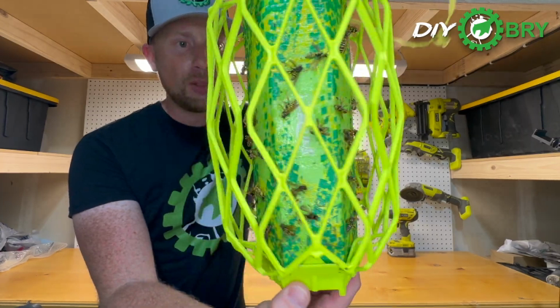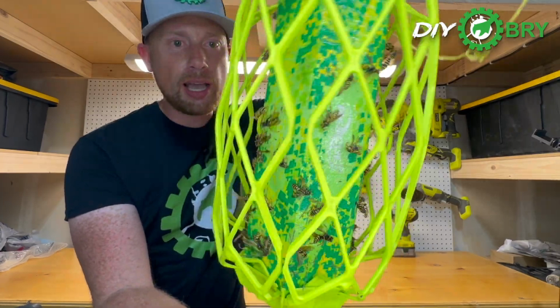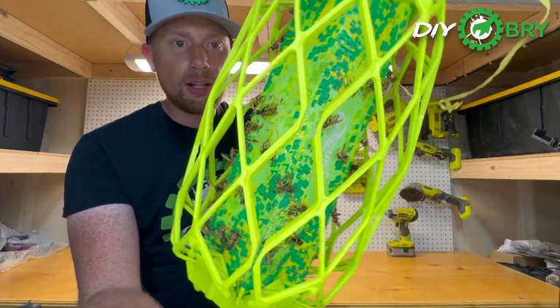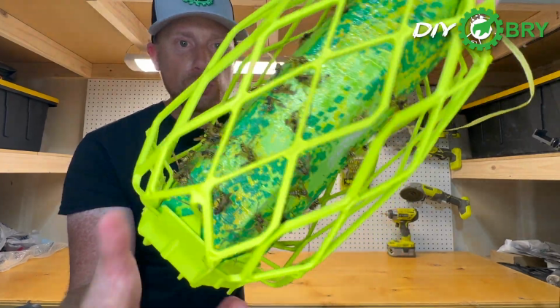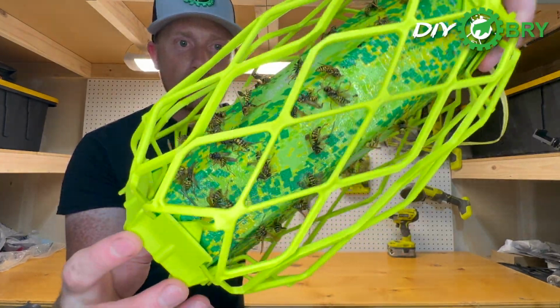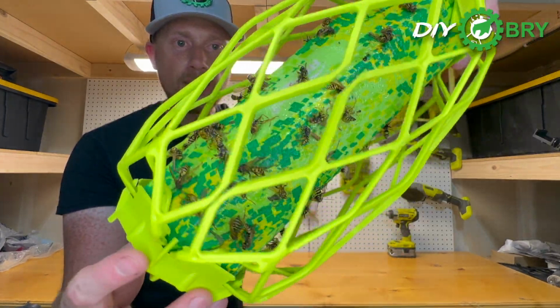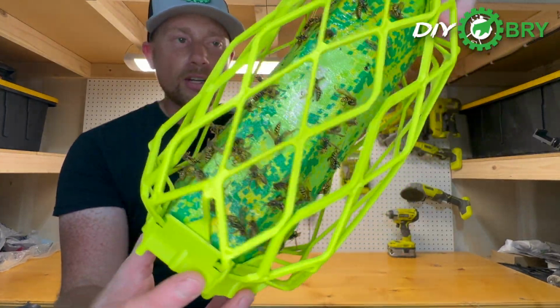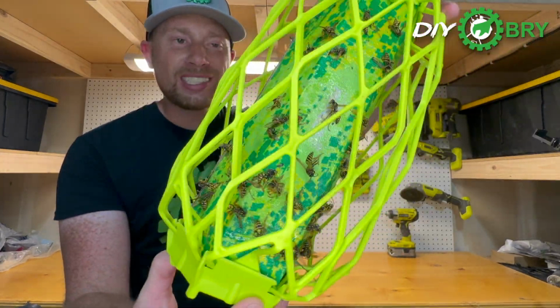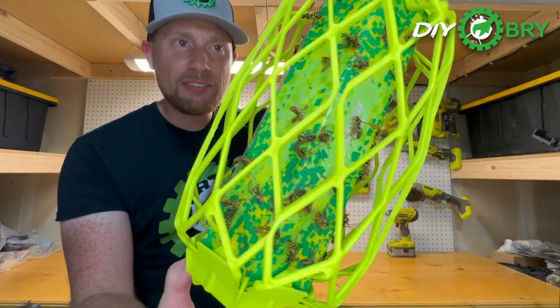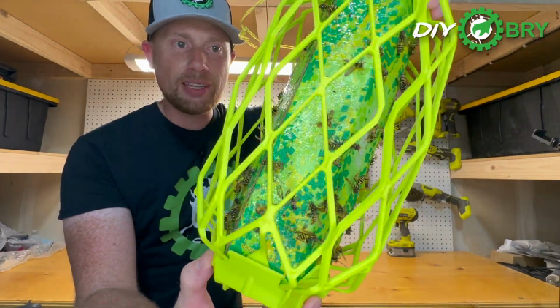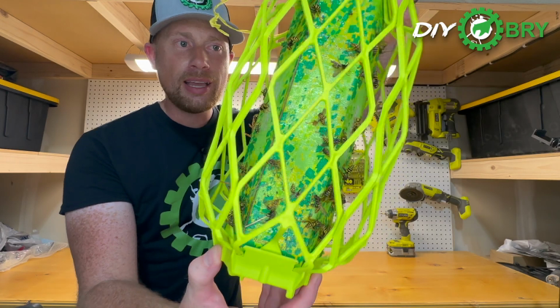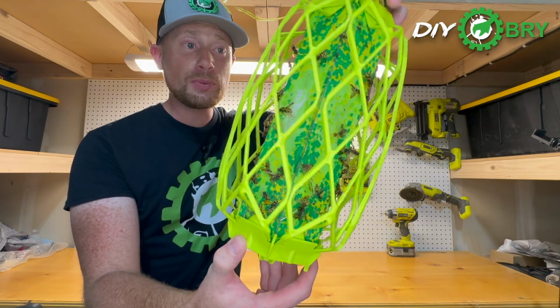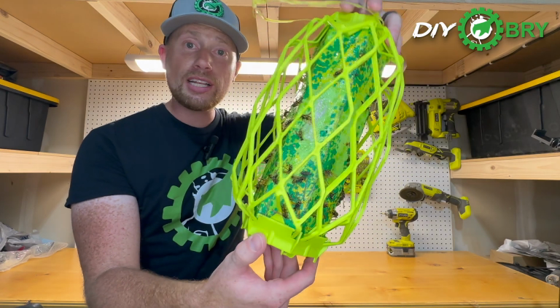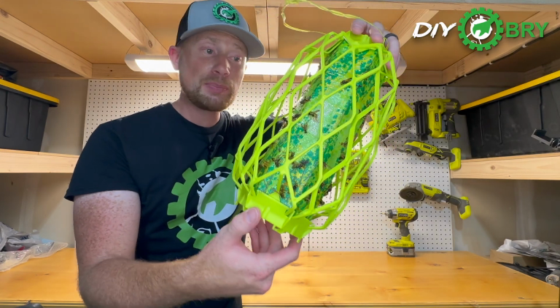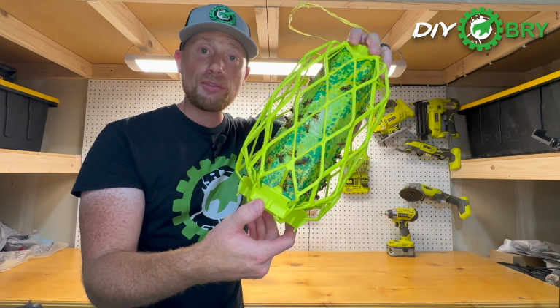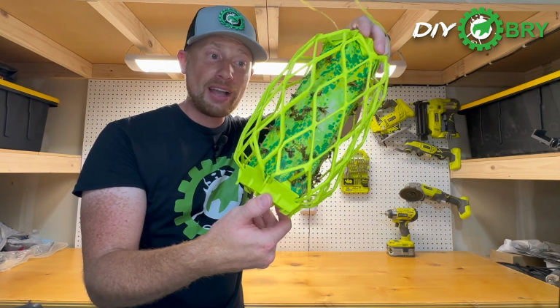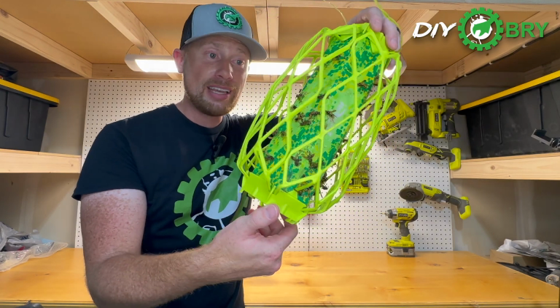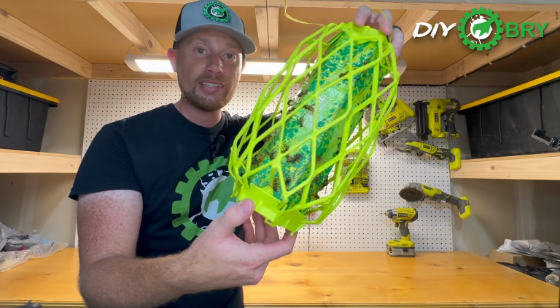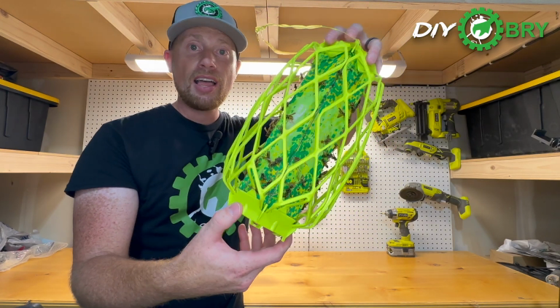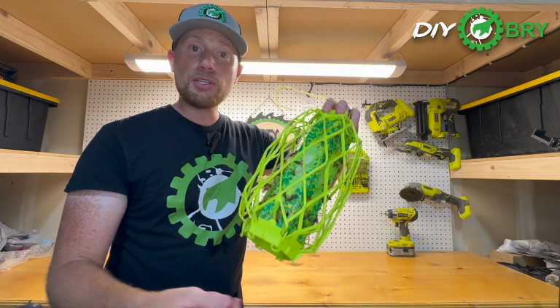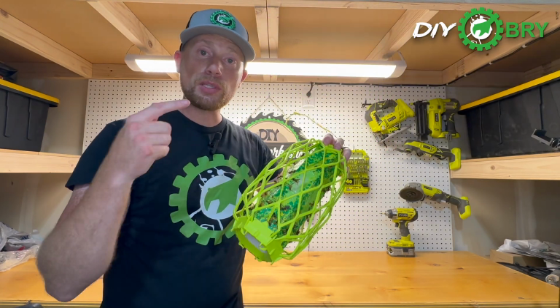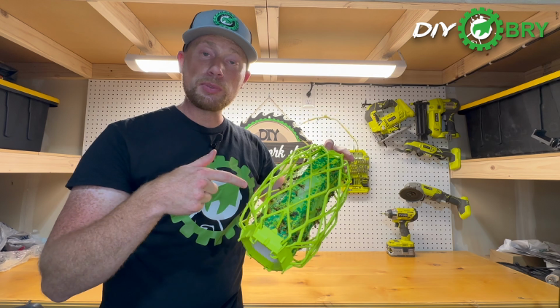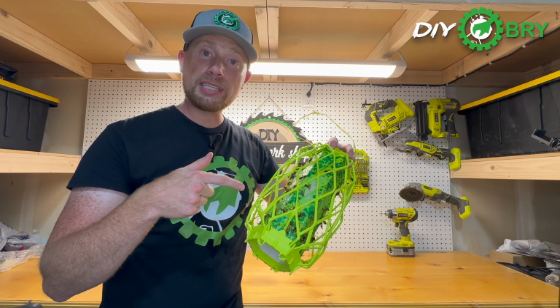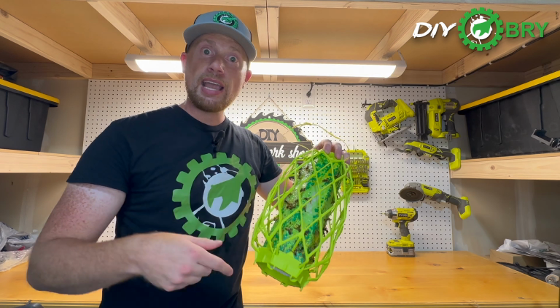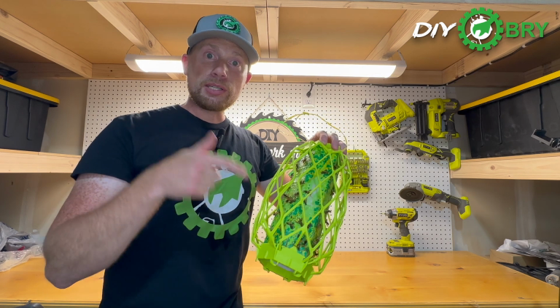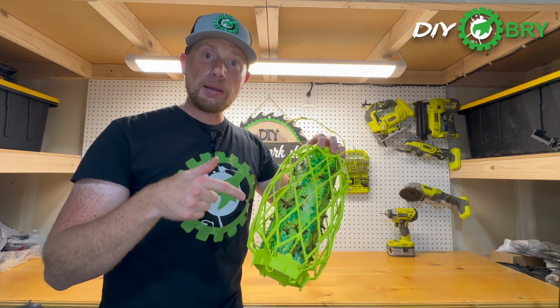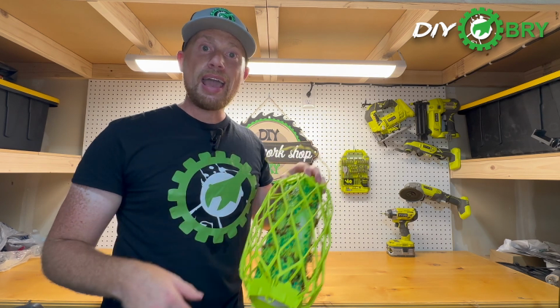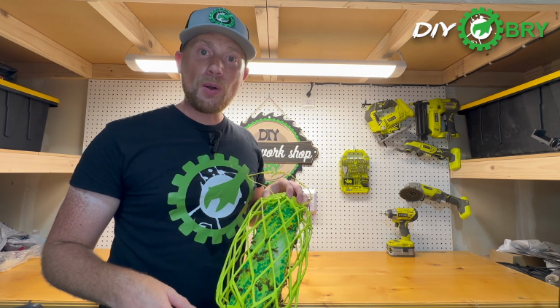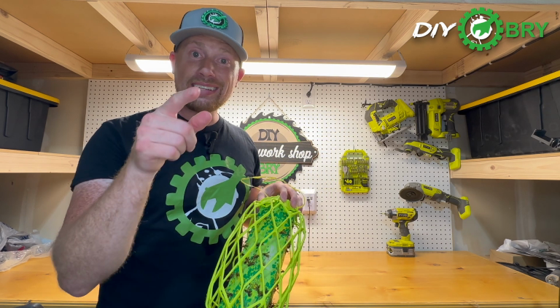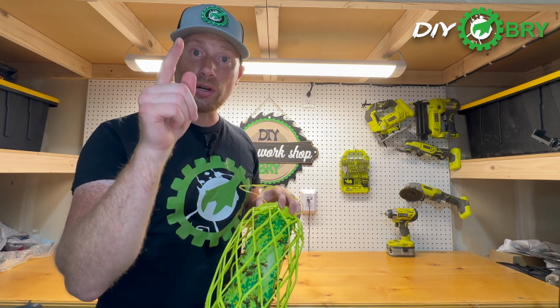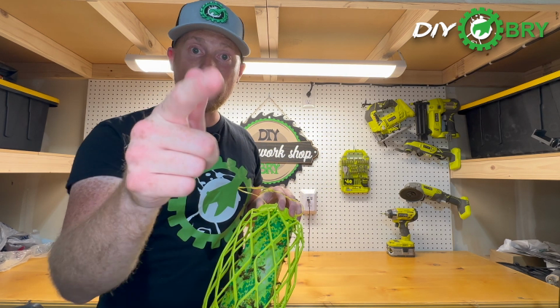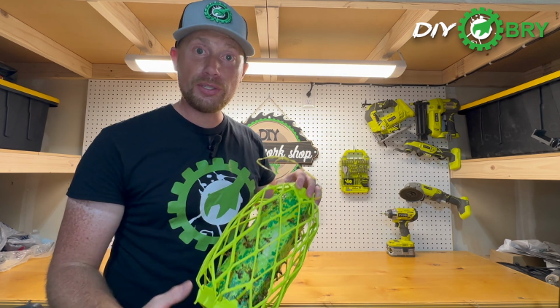Look at all those wasps. There's about 70 of them, and these were caught in just the span of three to five days. Let me show you what the Wasp Trapstick is, how to set it up, and how it can work for you too.